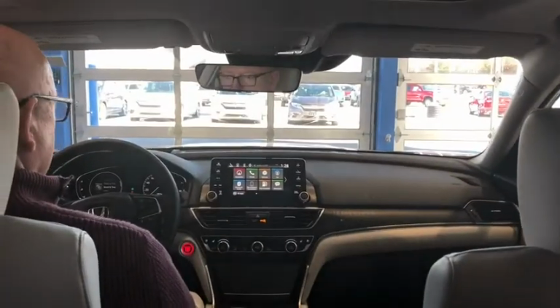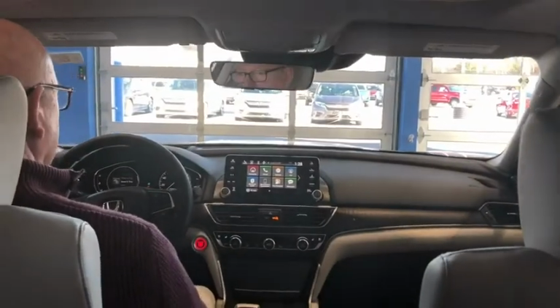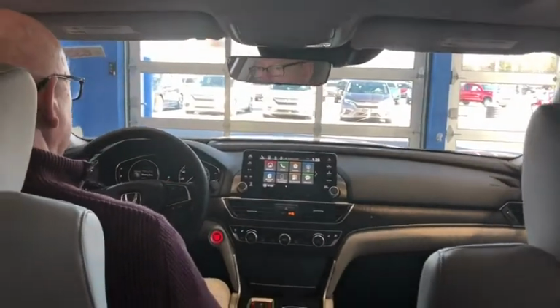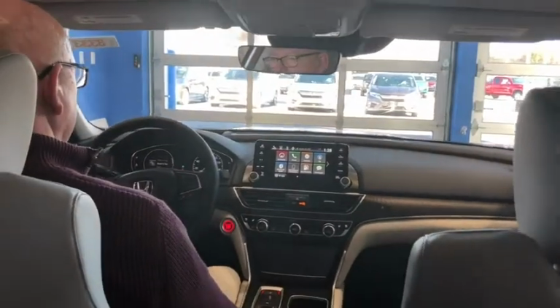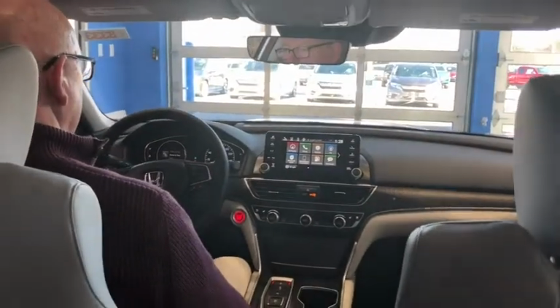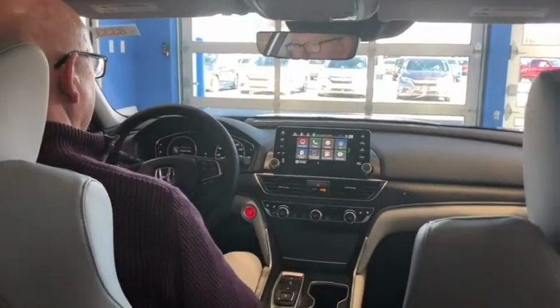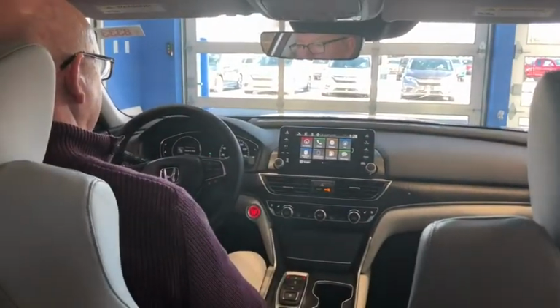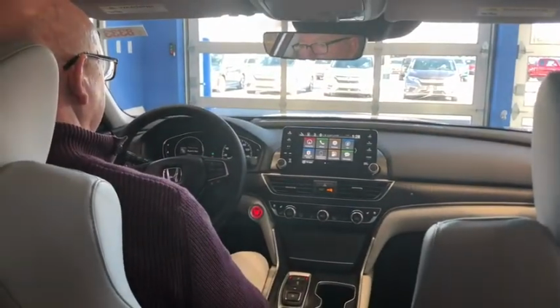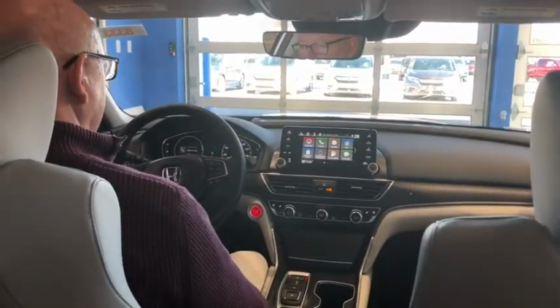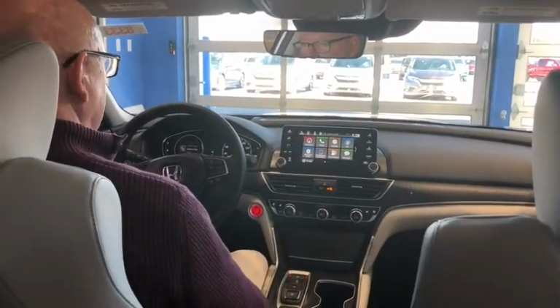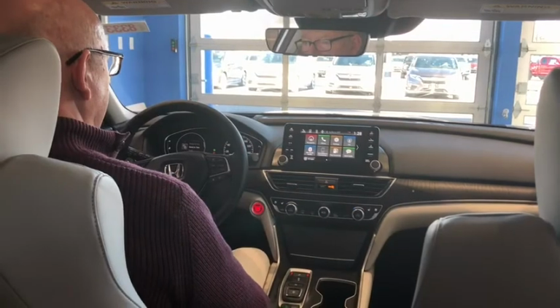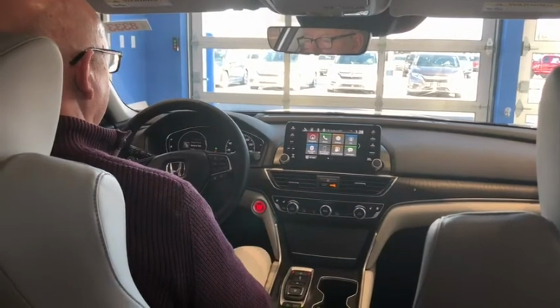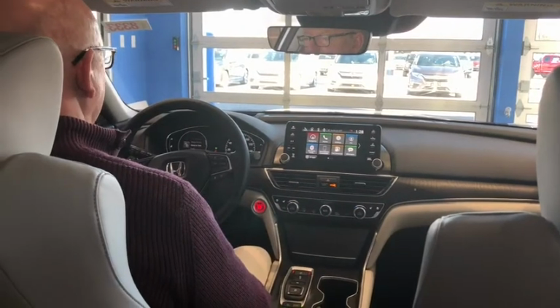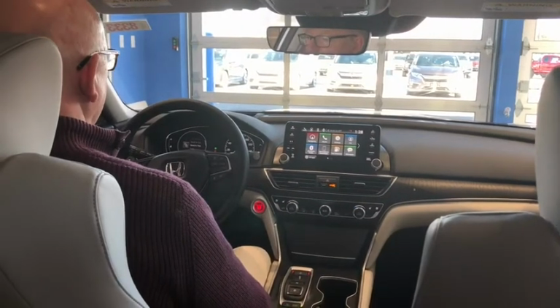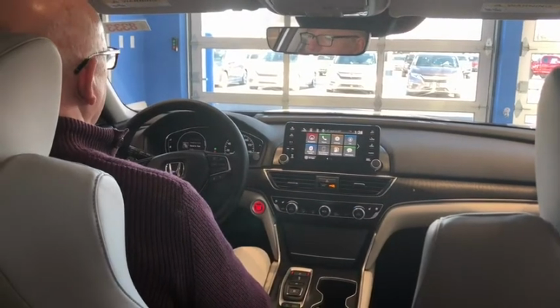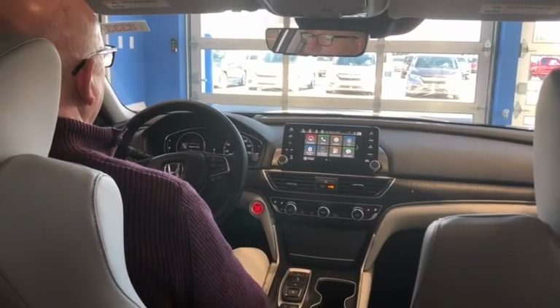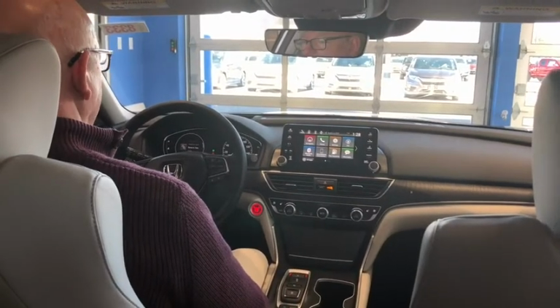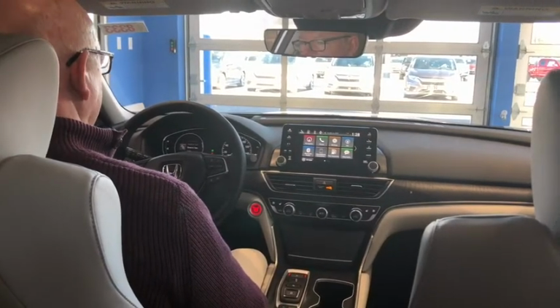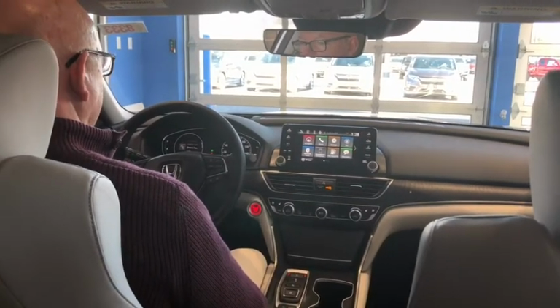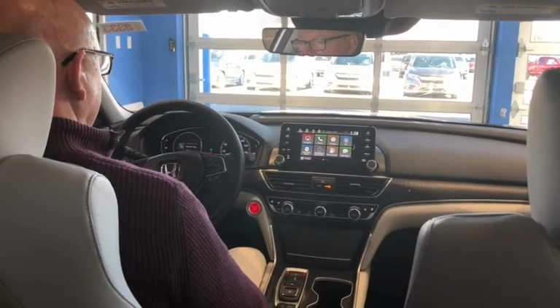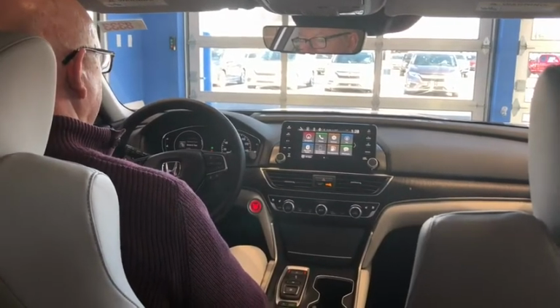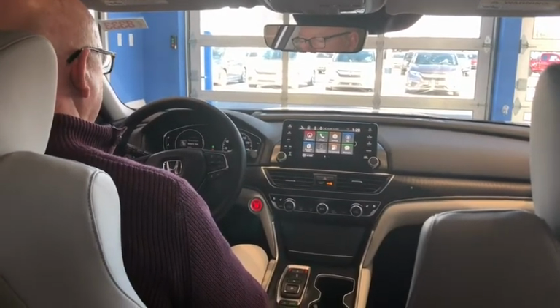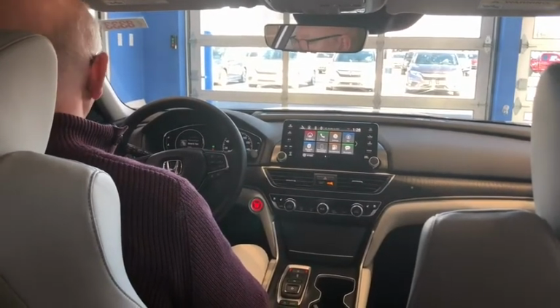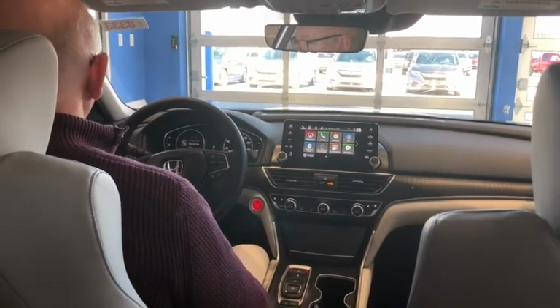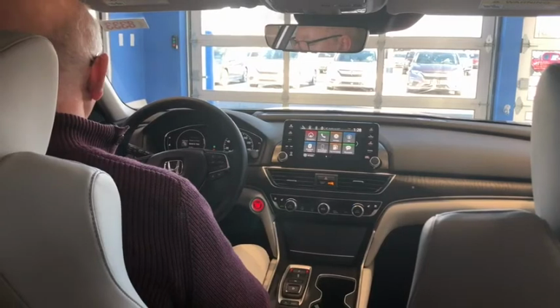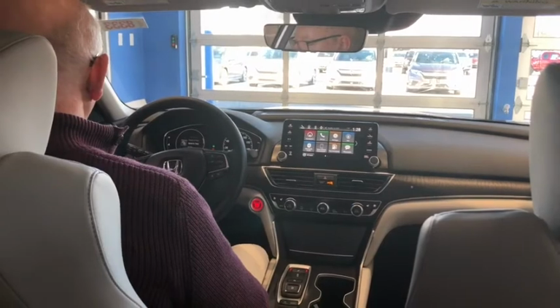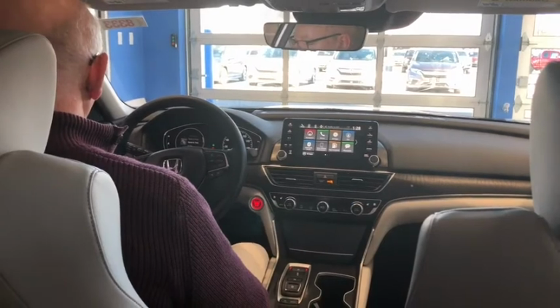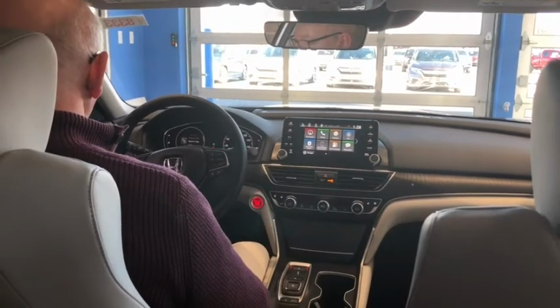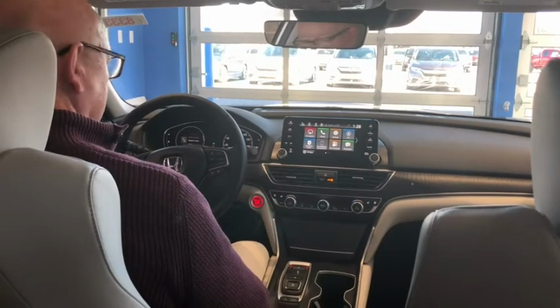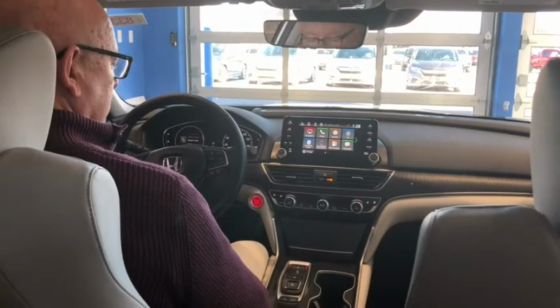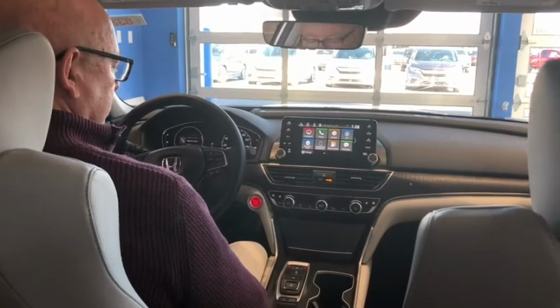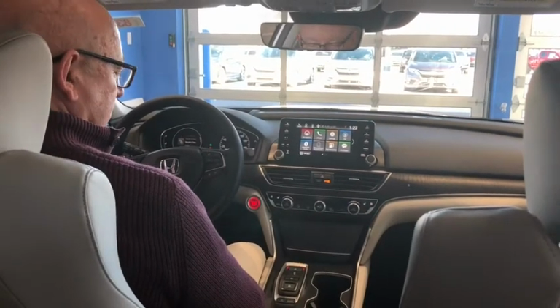It gets 22 miles per gallon city and 32 highway — I think I mentioned that already. It's very efficient for 252 horsepower.